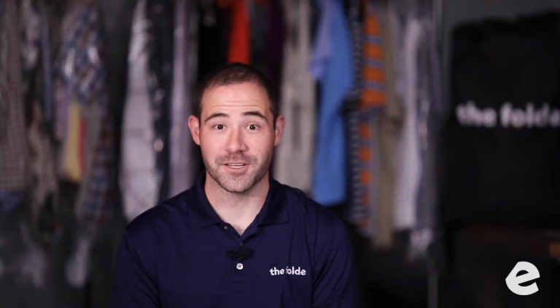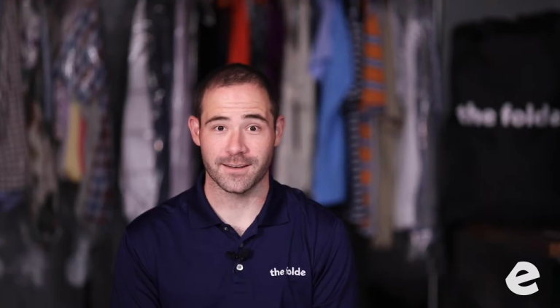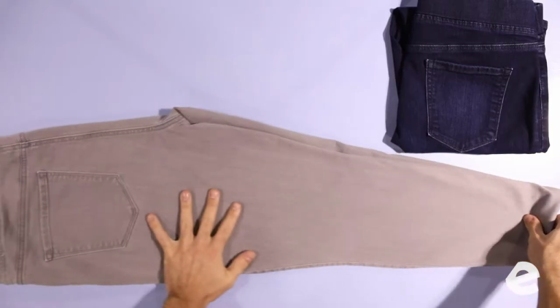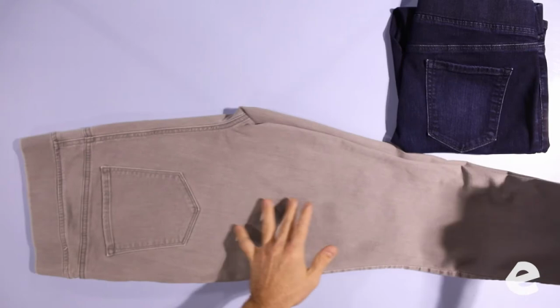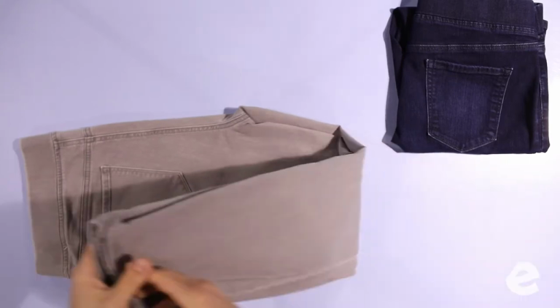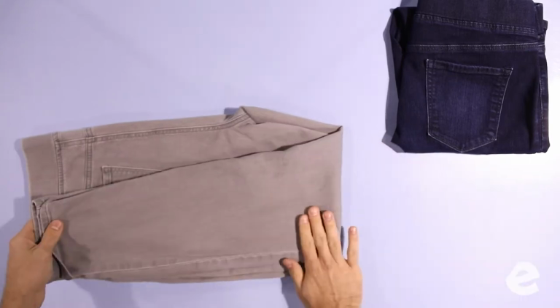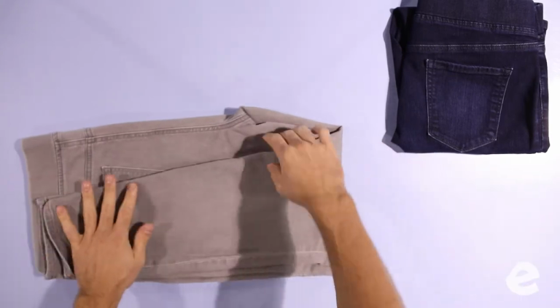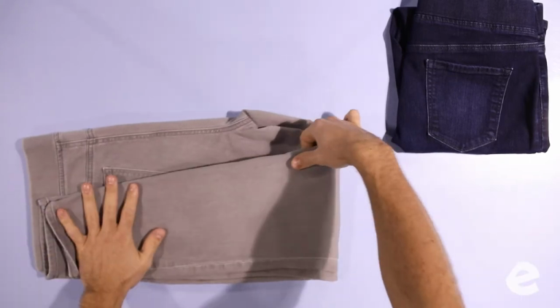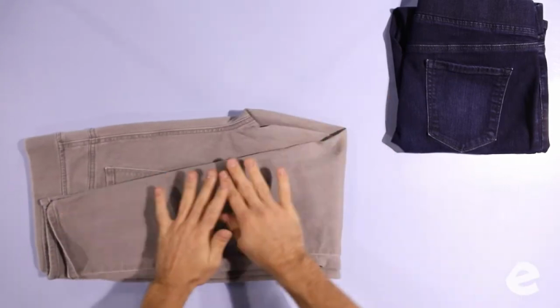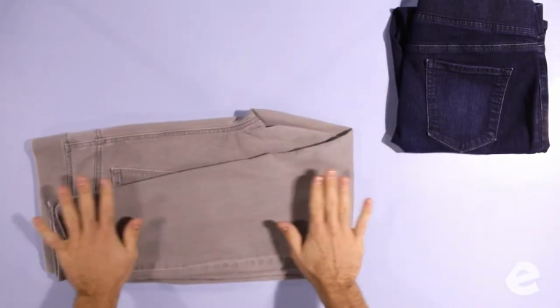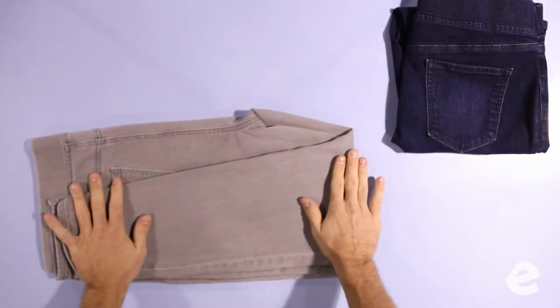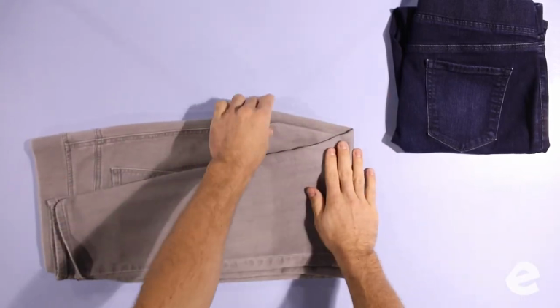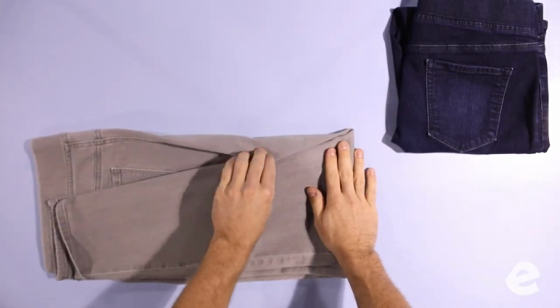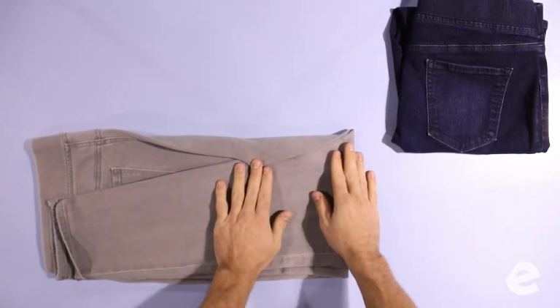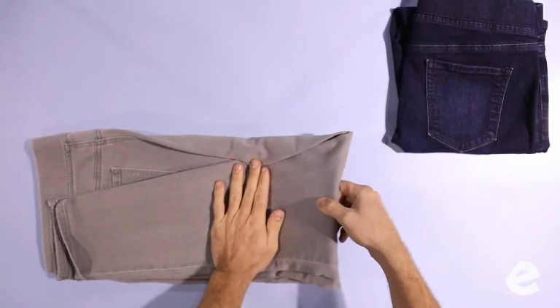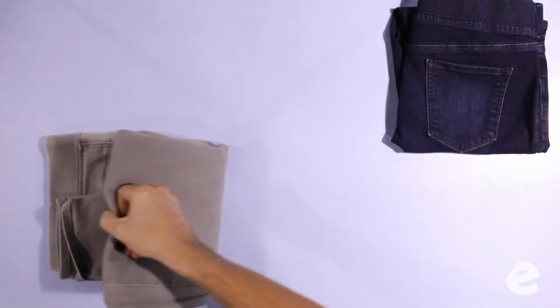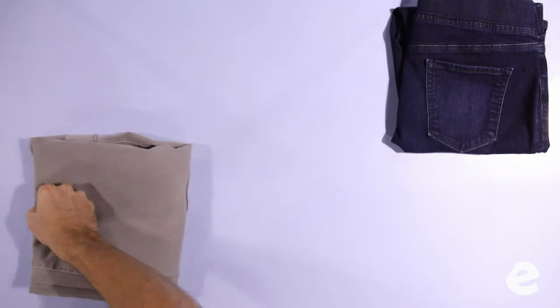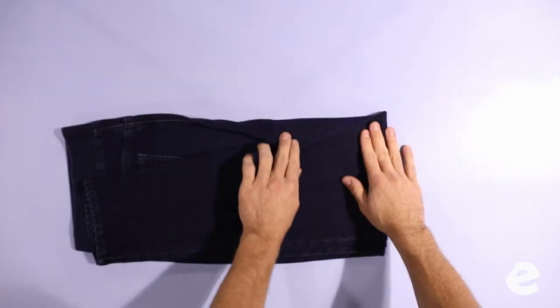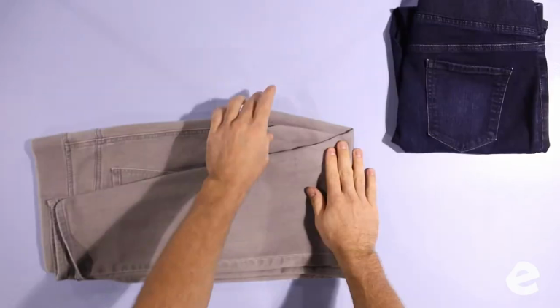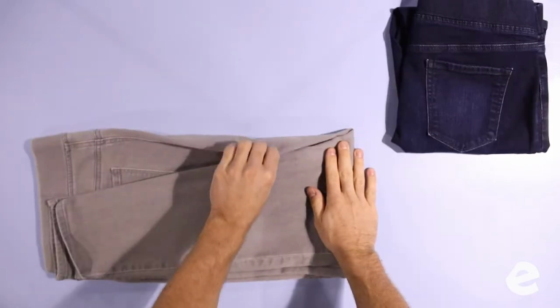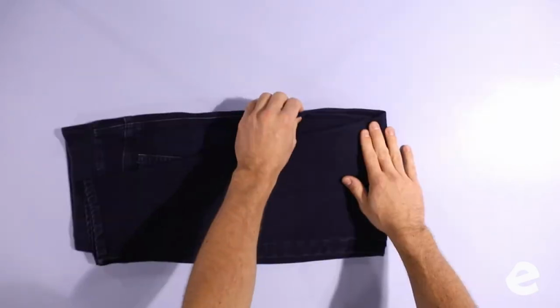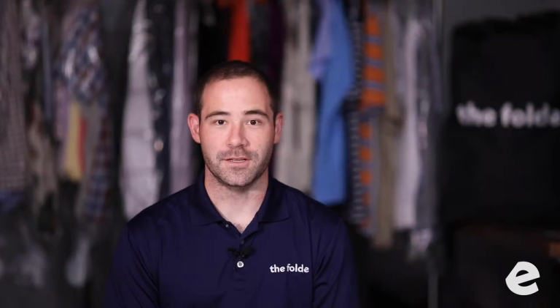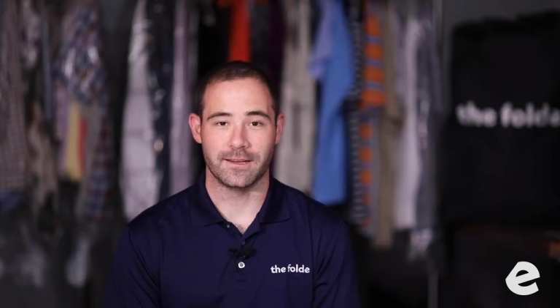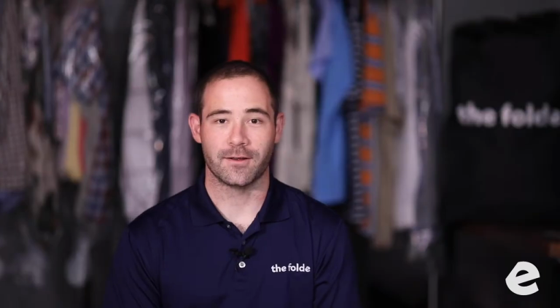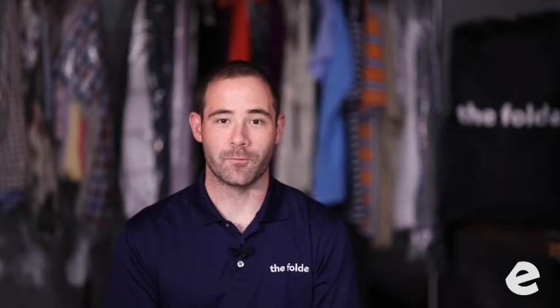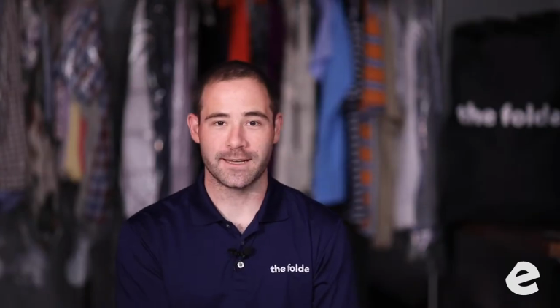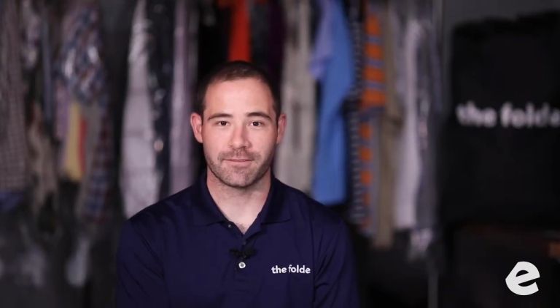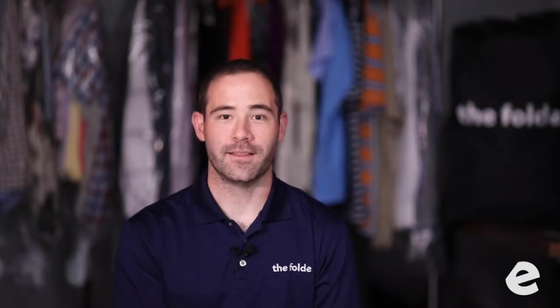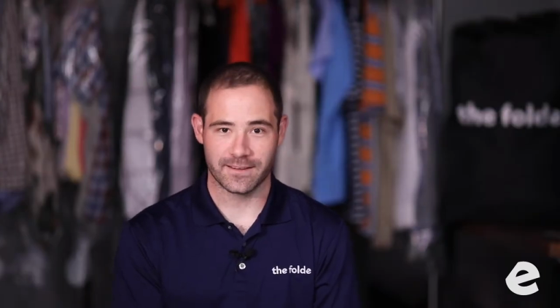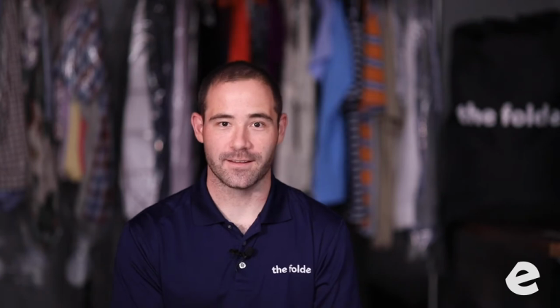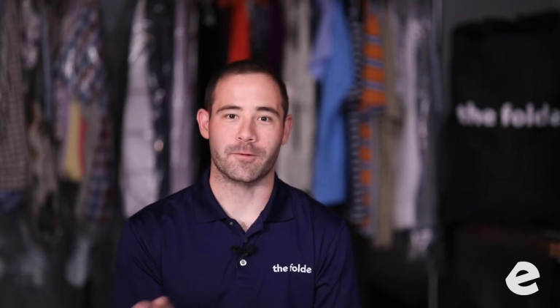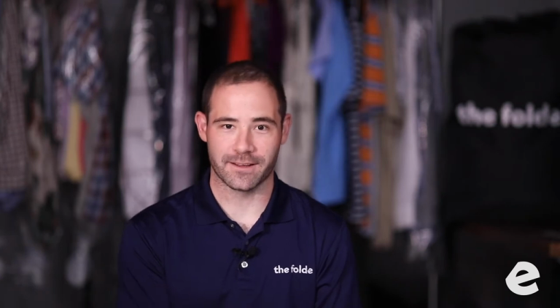Fold the ankles up to the waist and you've almost got it to a rectangle, but you still have to tuck the crotch seam in. Tuck, tuck, tuck. We went once in half, then we tucked, then we went in half again.